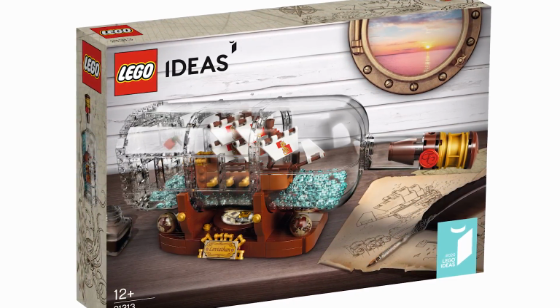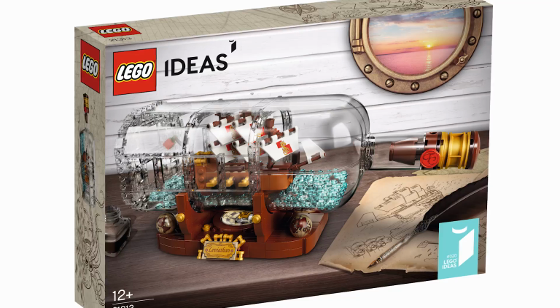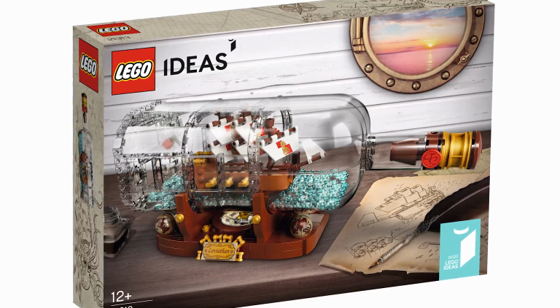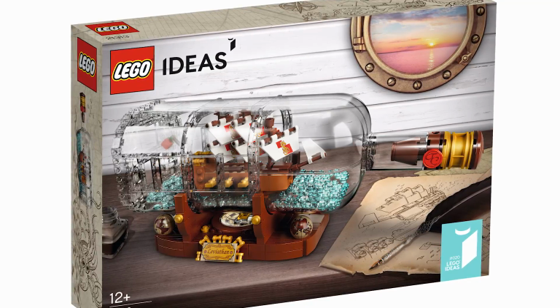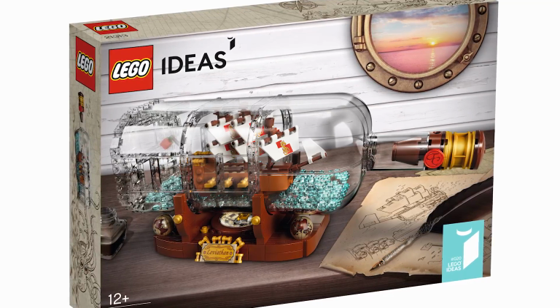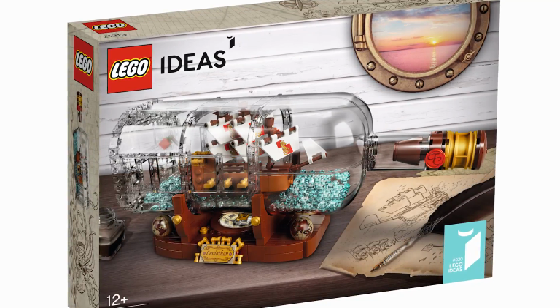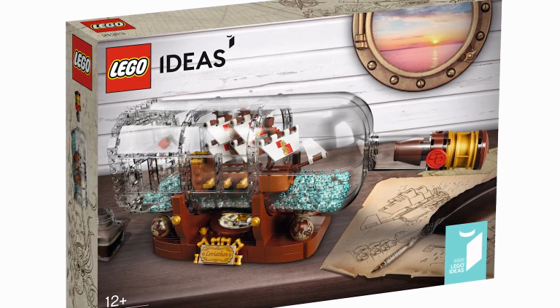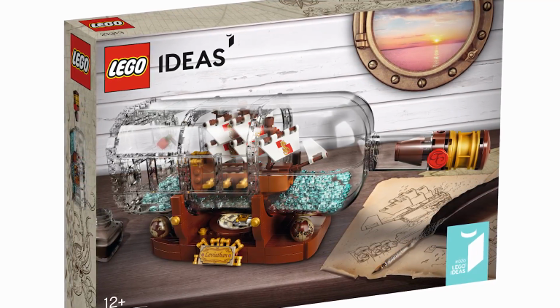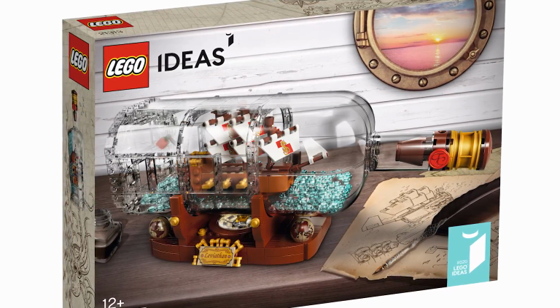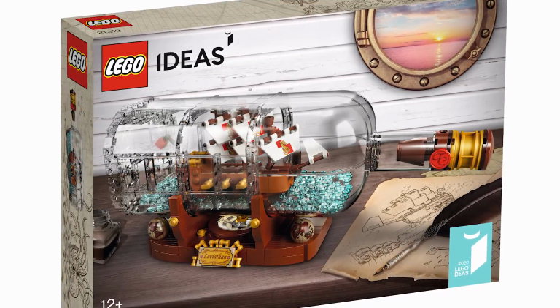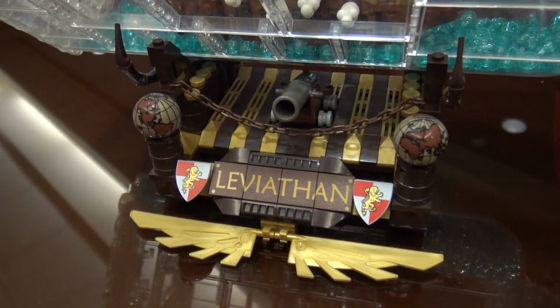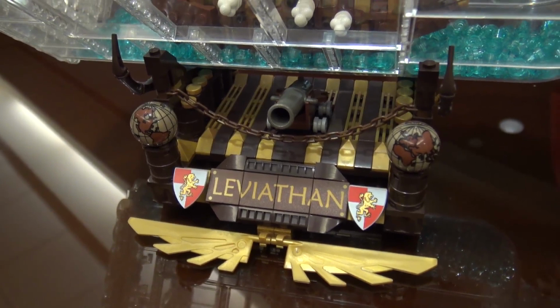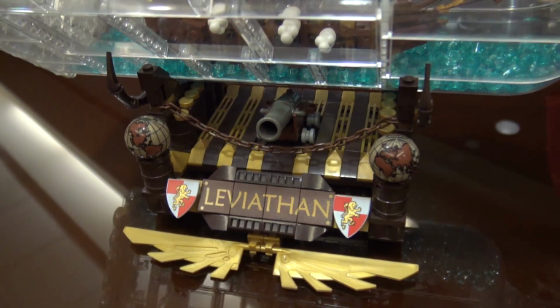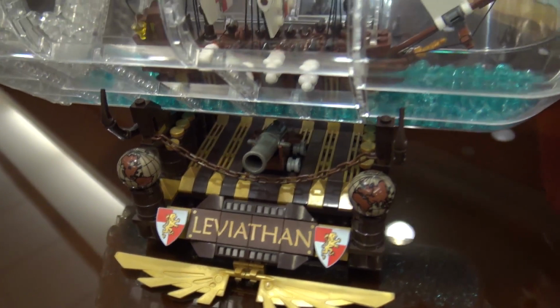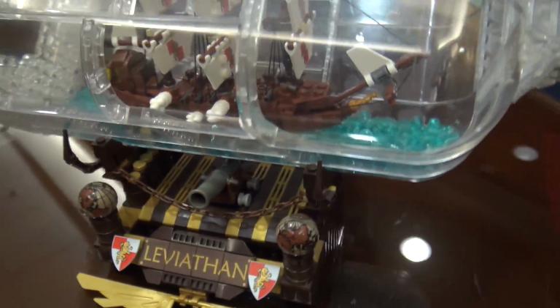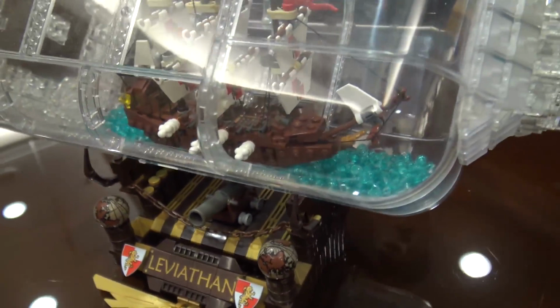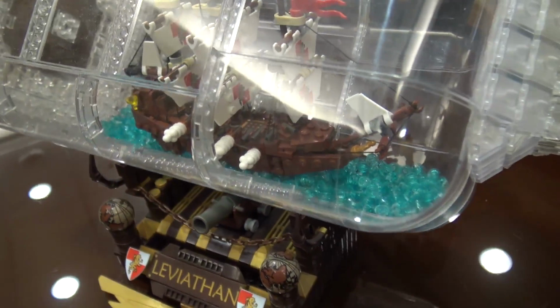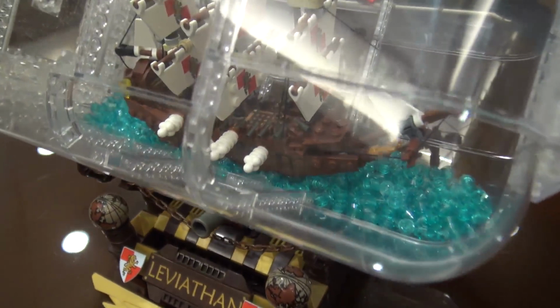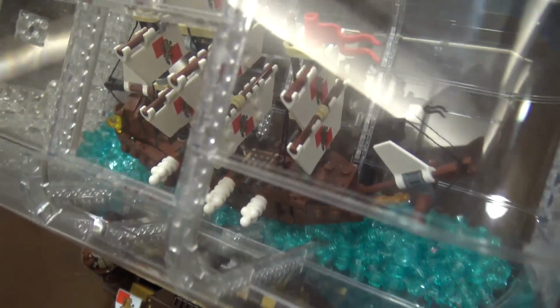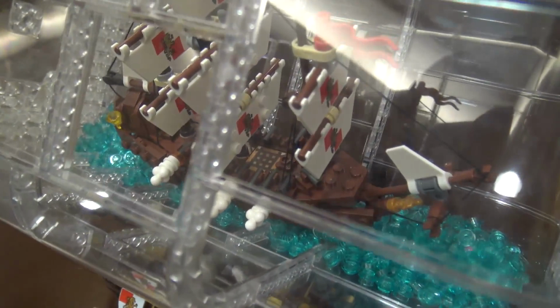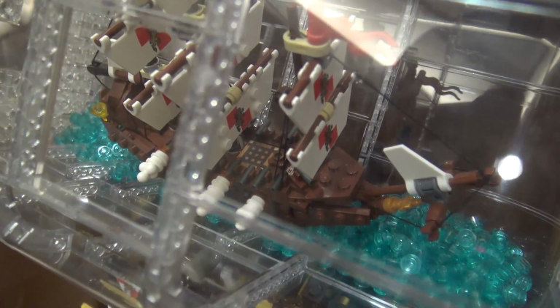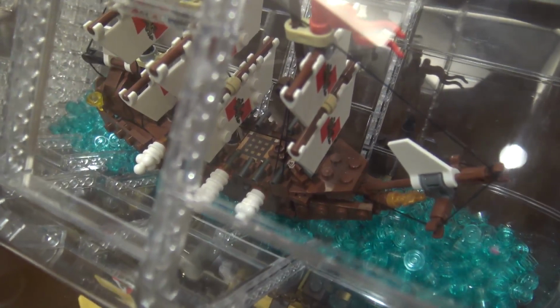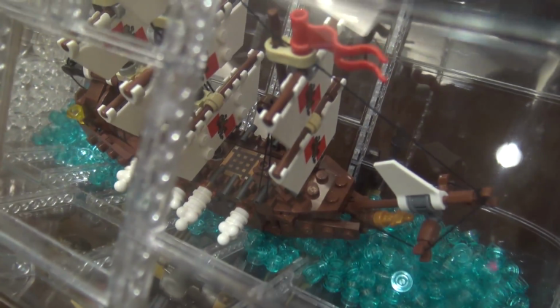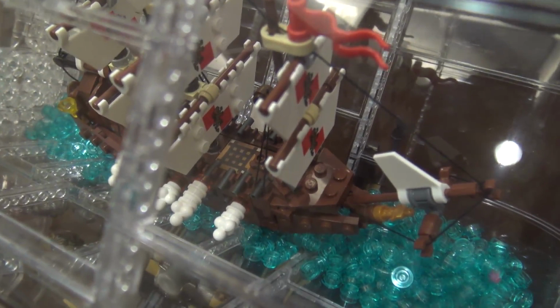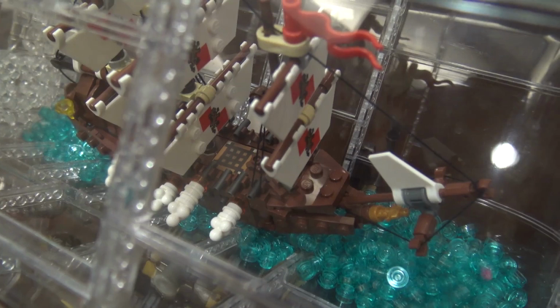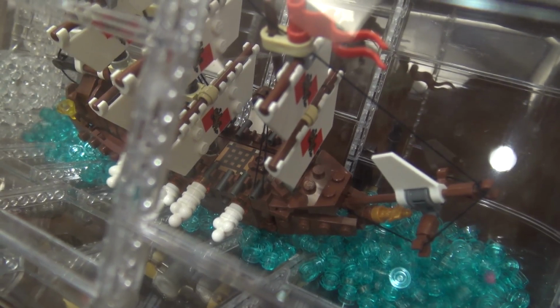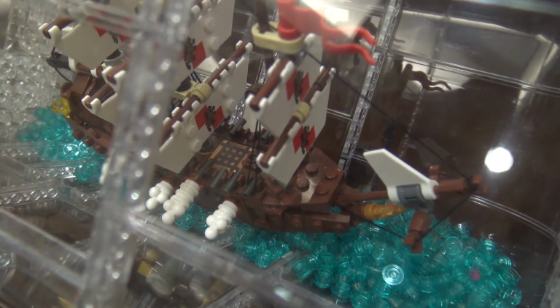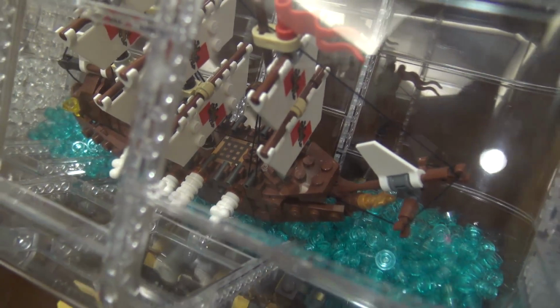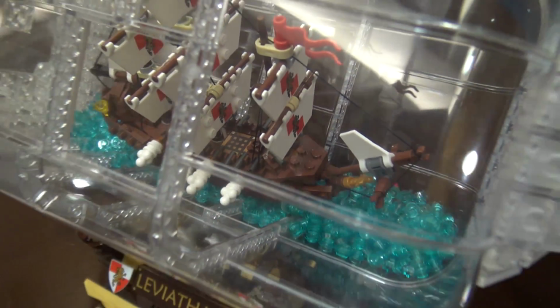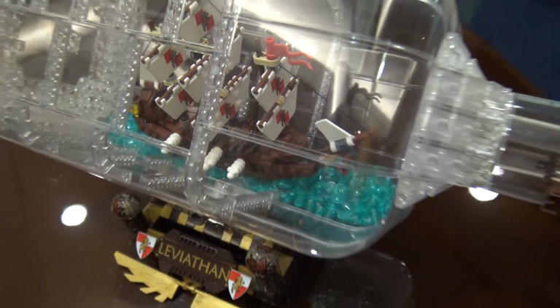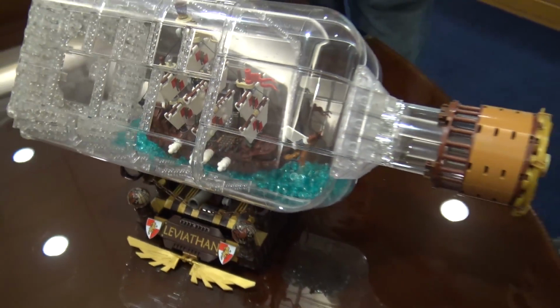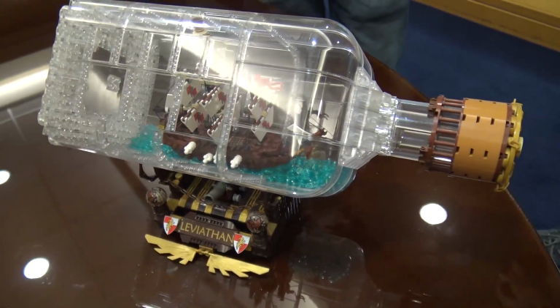I actually built a real ship in a bottle from a small kit several years ago, and I thought about it for quite a long time and brainstormed on what parts I might use. It was probably a year and a half before I decided to actually see if I could do it and make the attempt.